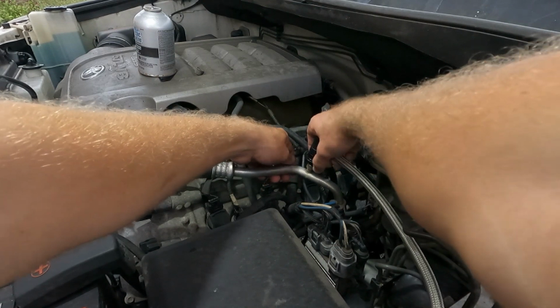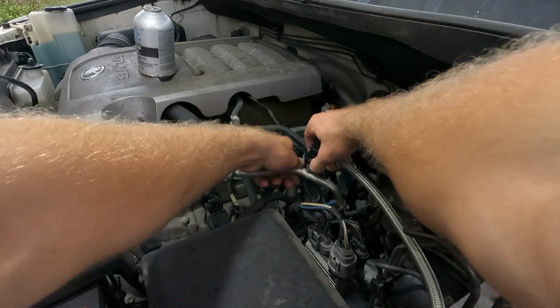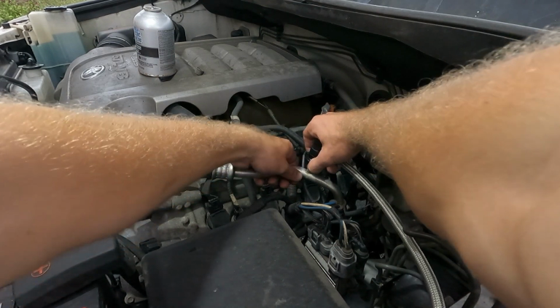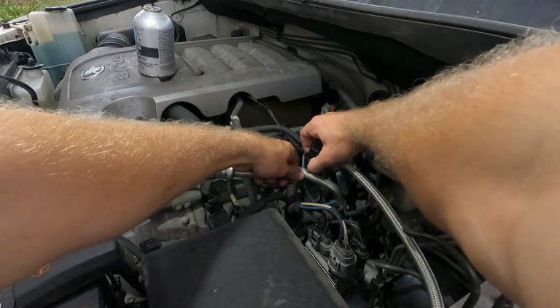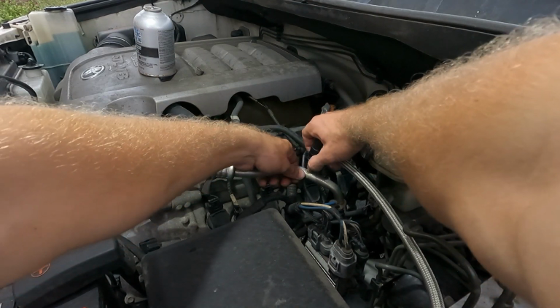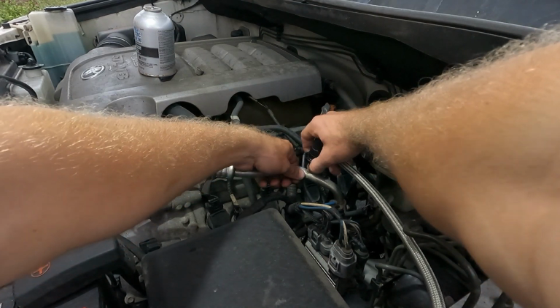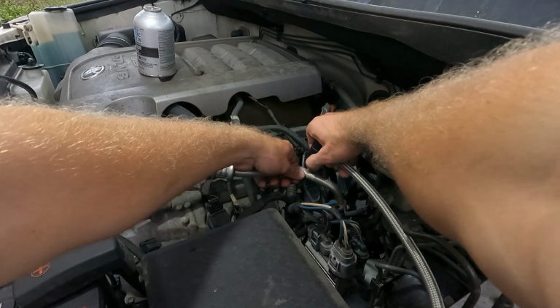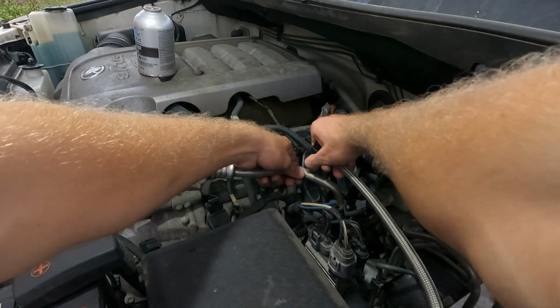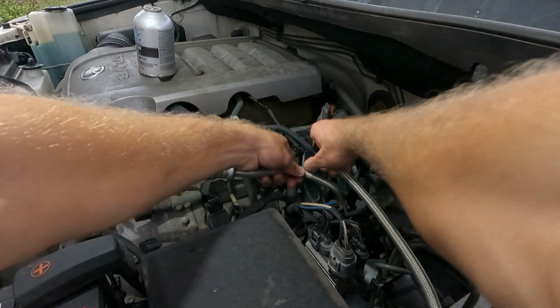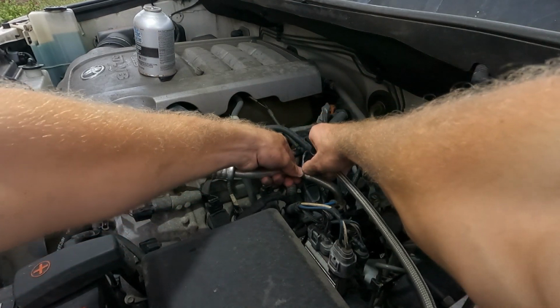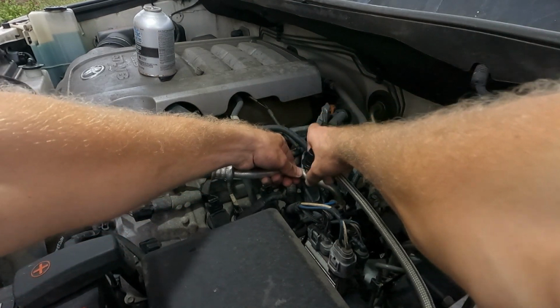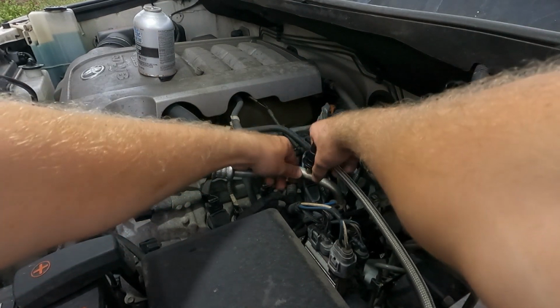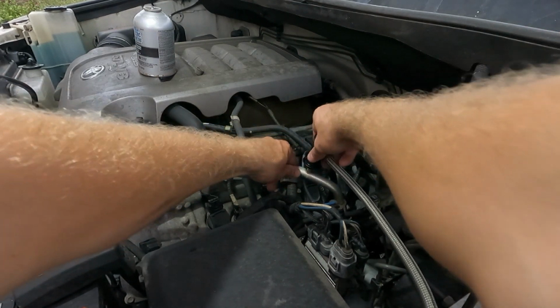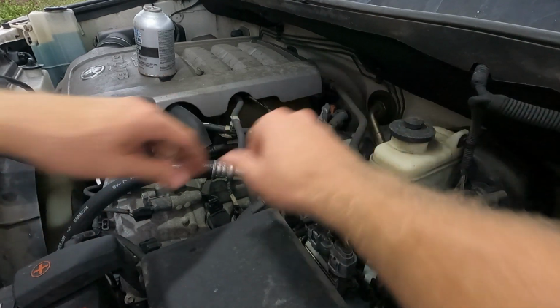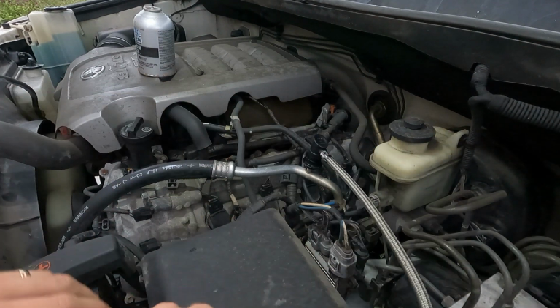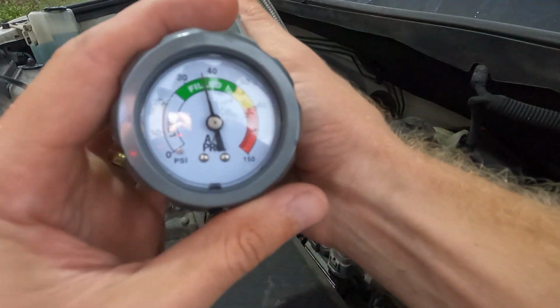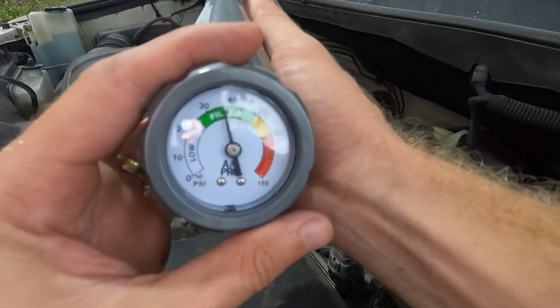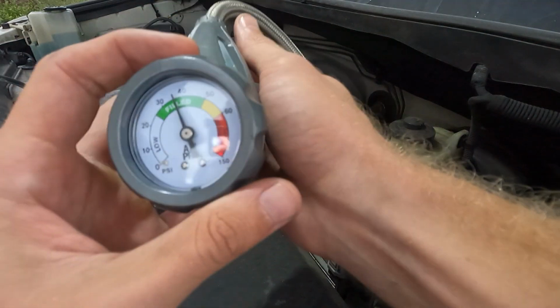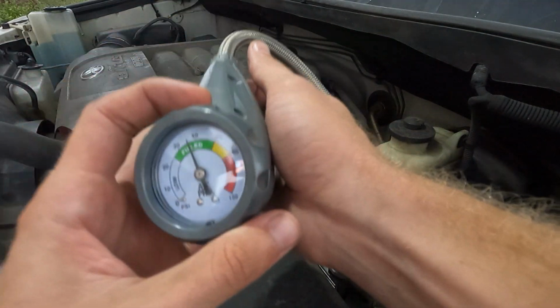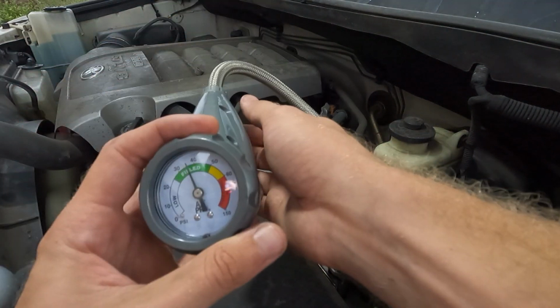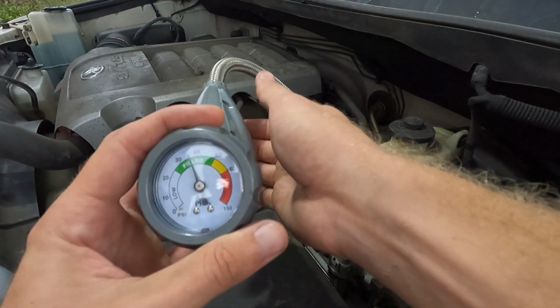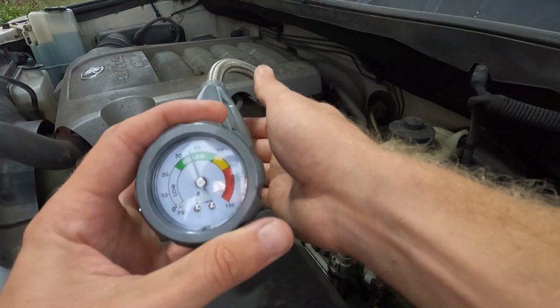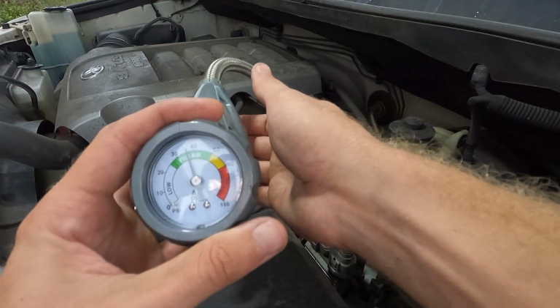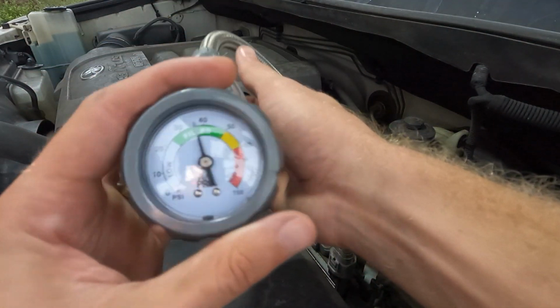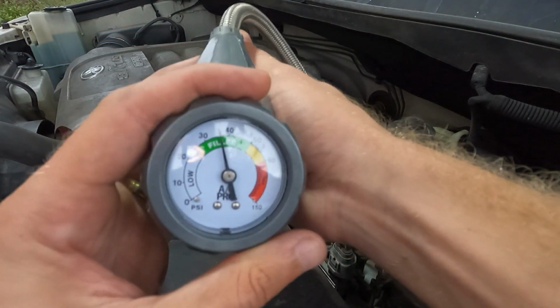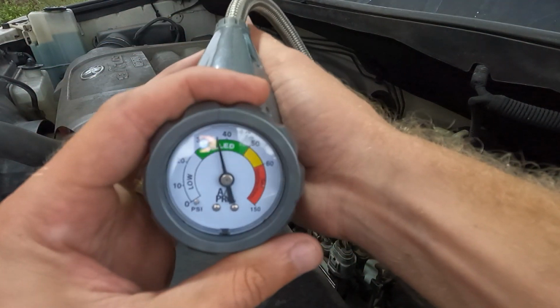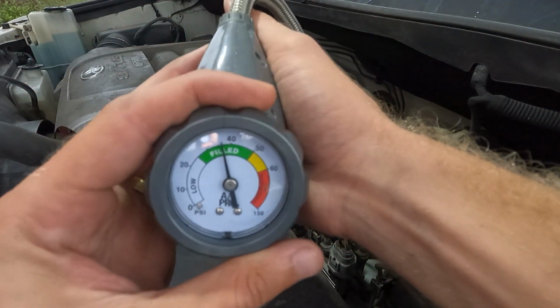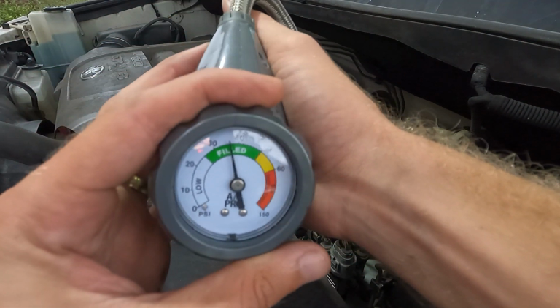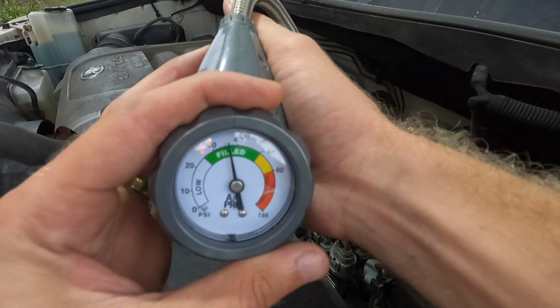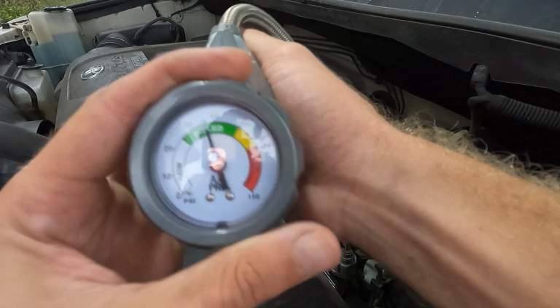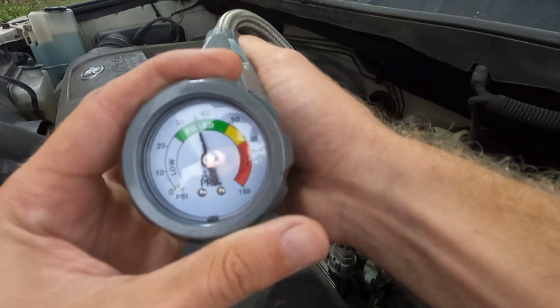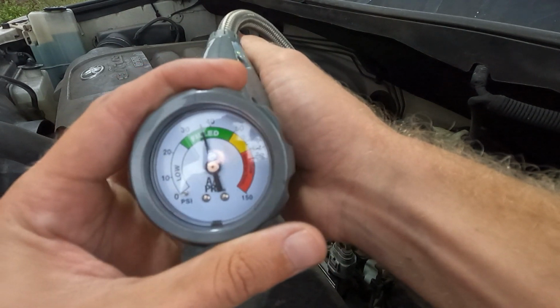It is going to be cold. Pull it in, click down good, and let go. Now with the AC running, with doors open, full blast, it should stabilize — and it has right here, so it's saying we're good.